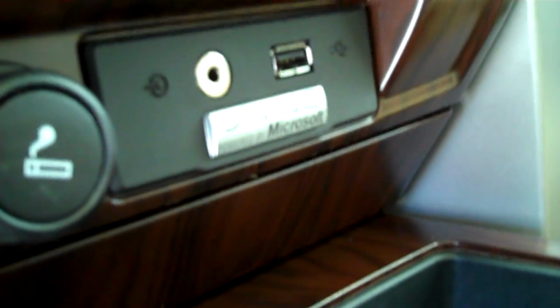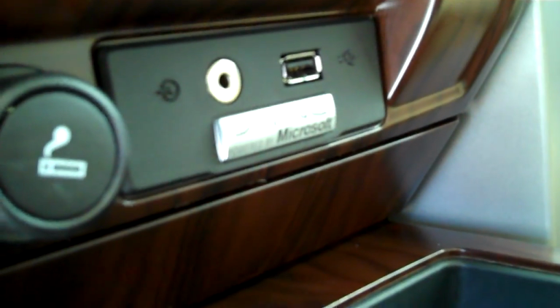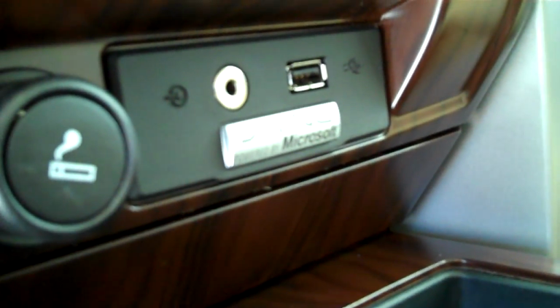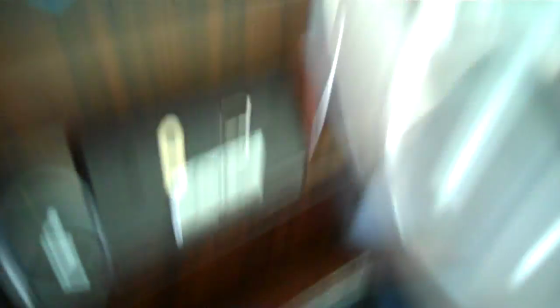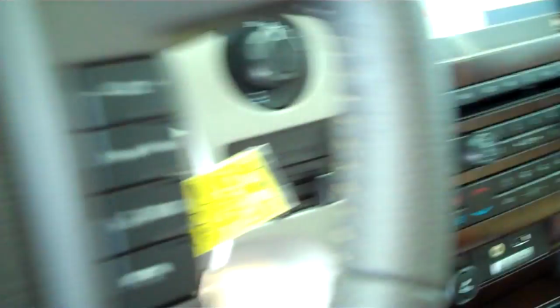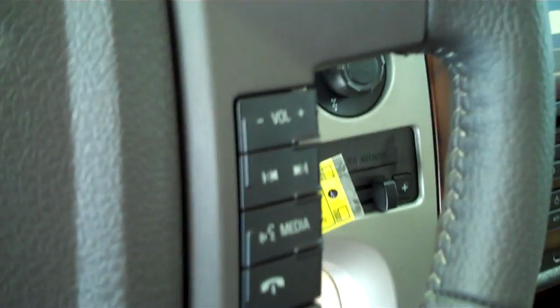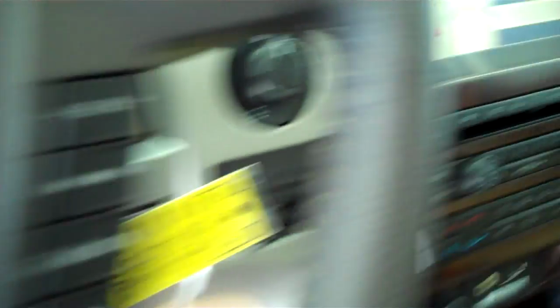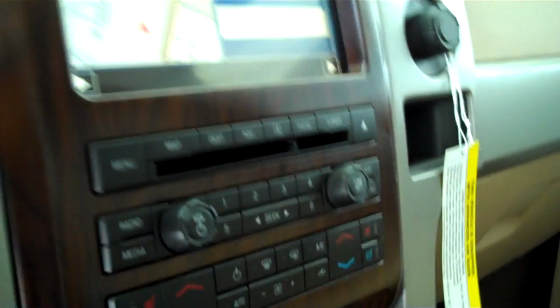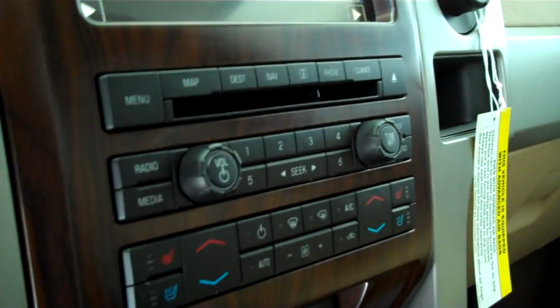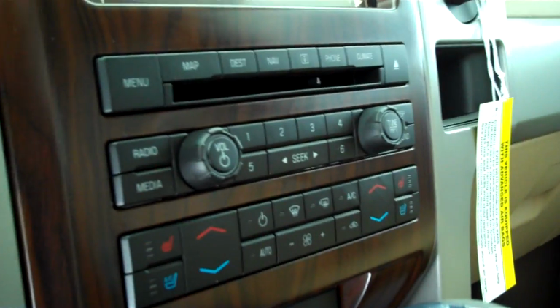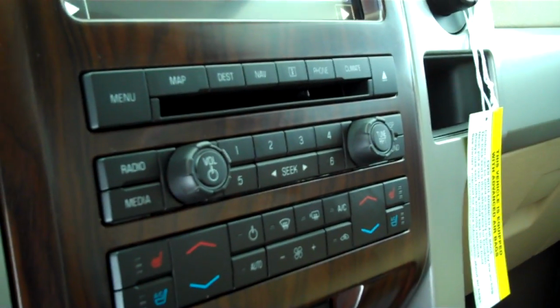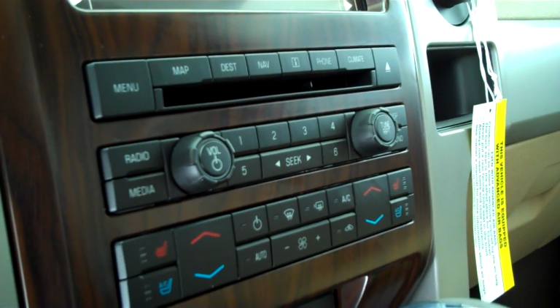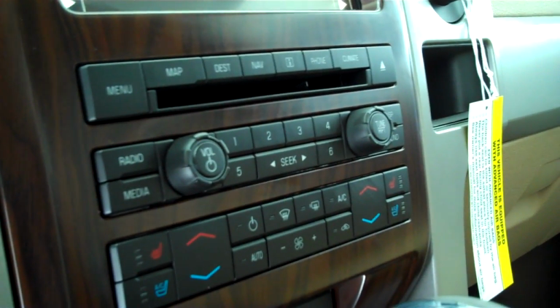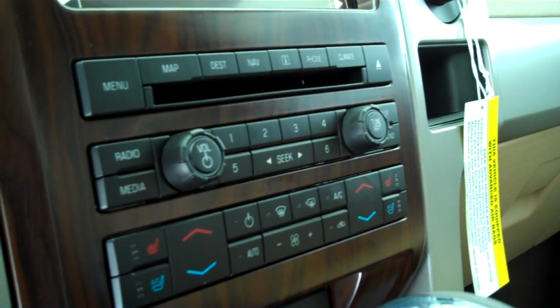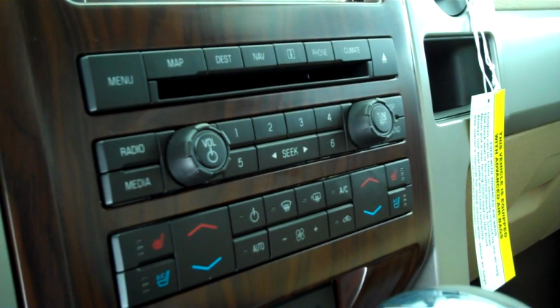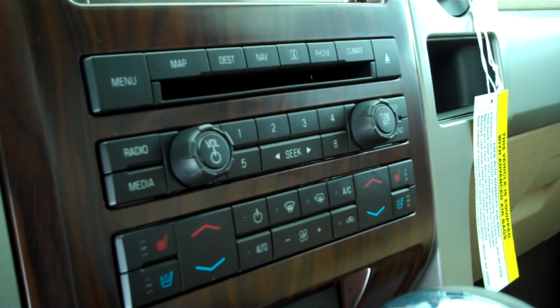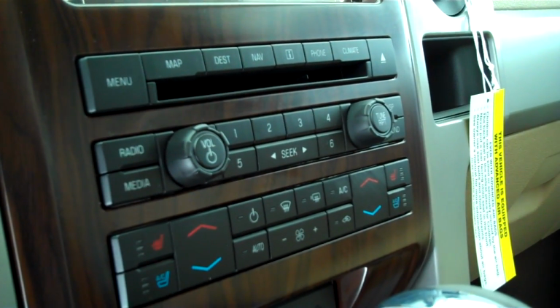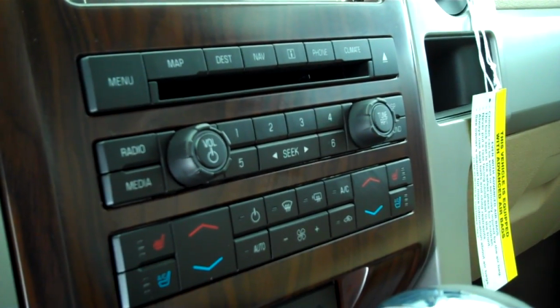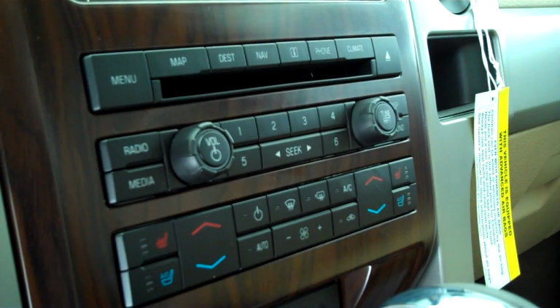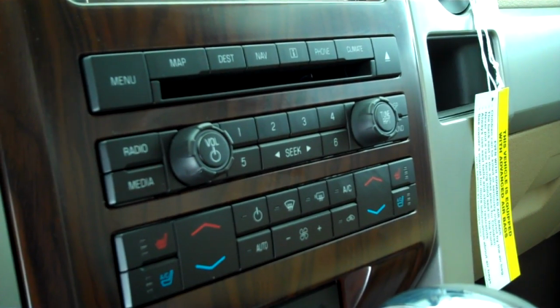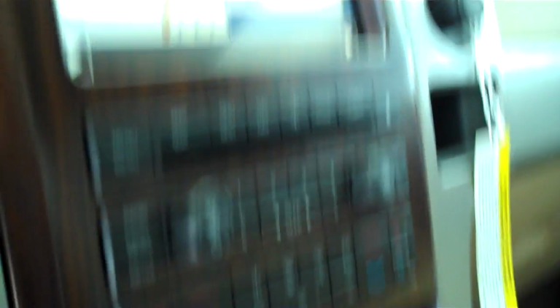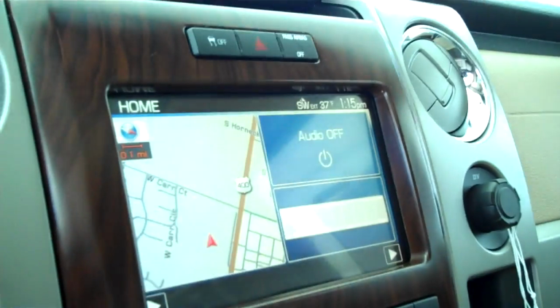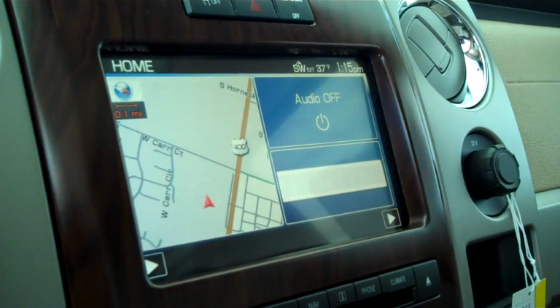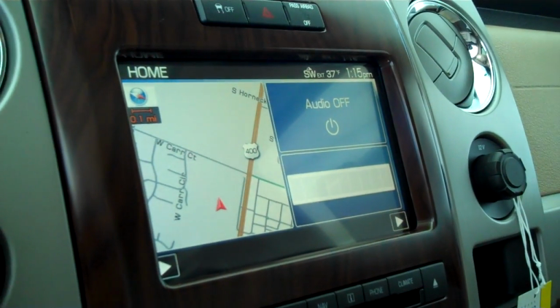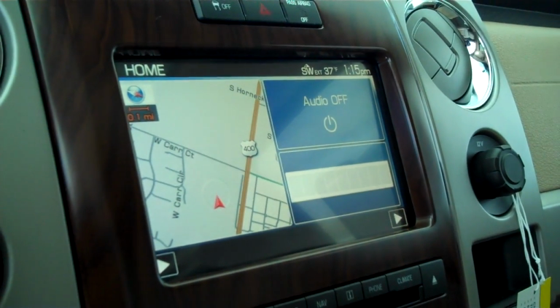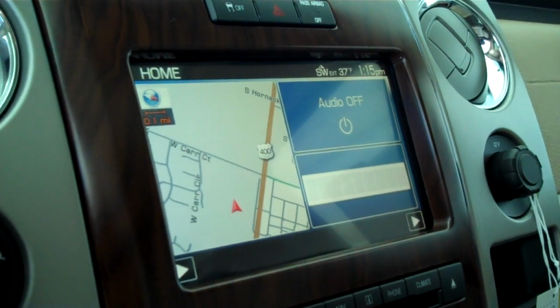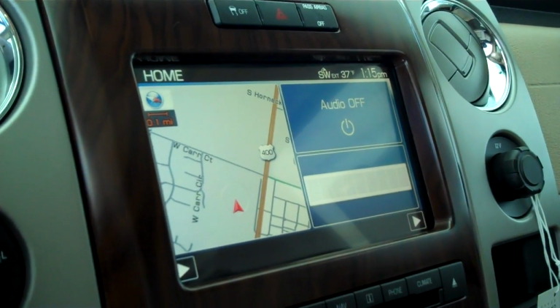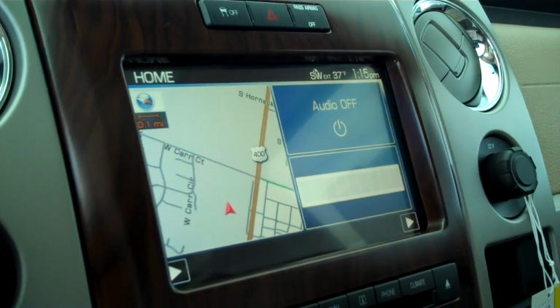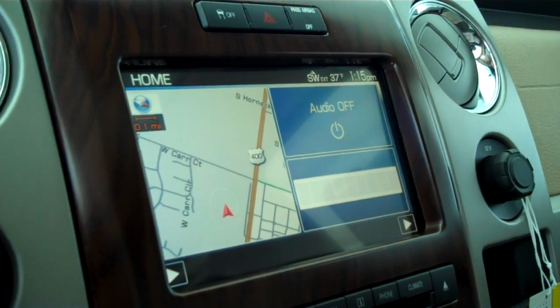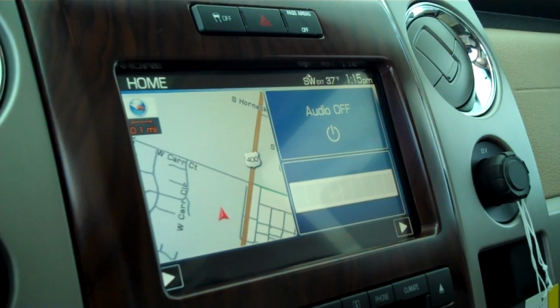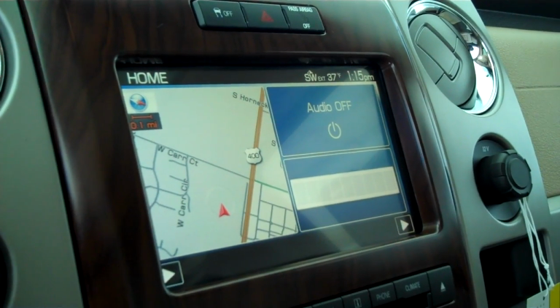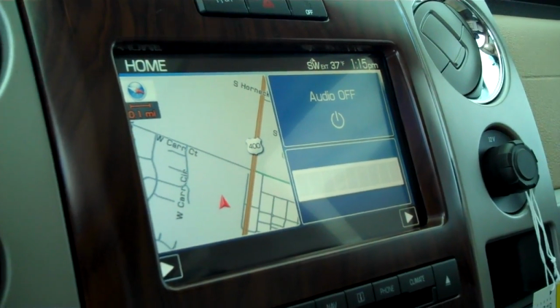Sync technology for all of your wireless Bluetooth features, including your cell phone. Ice cold AC with dual climate control. Dual heated seats and dual air conditioned seats. Sony AM/FM satellite CD, MP3 player, and touch screen navigation.